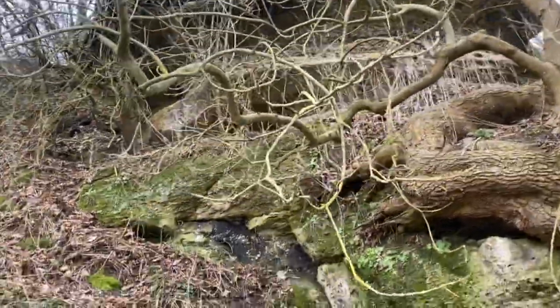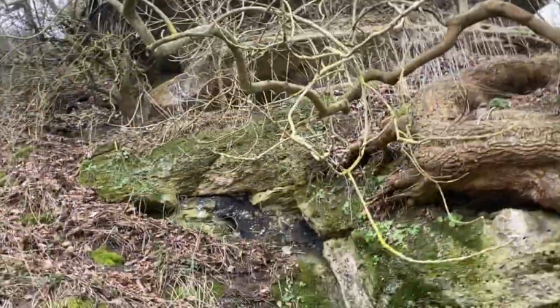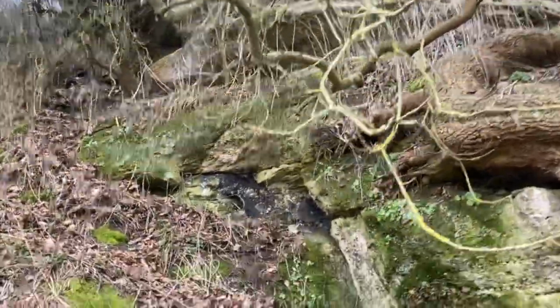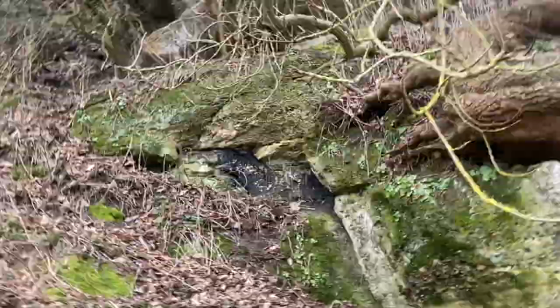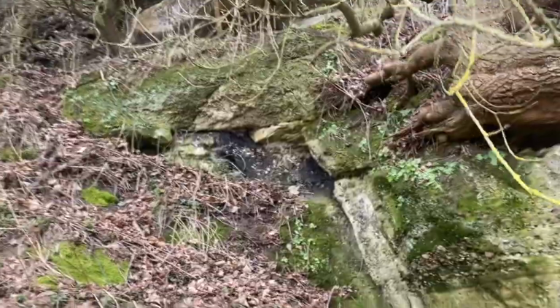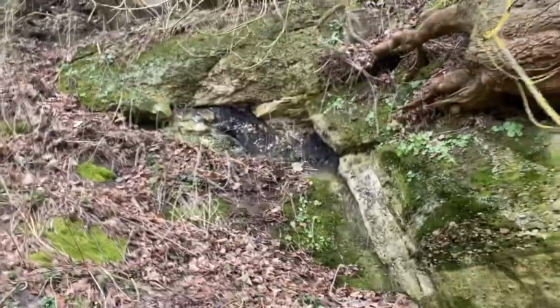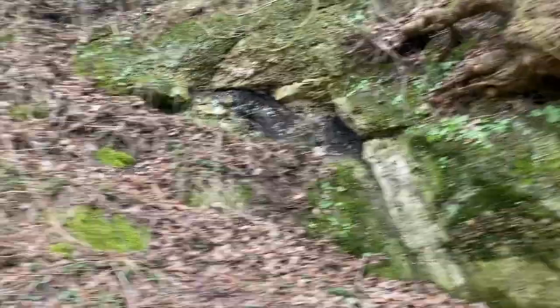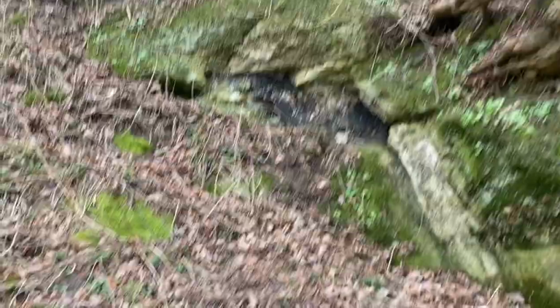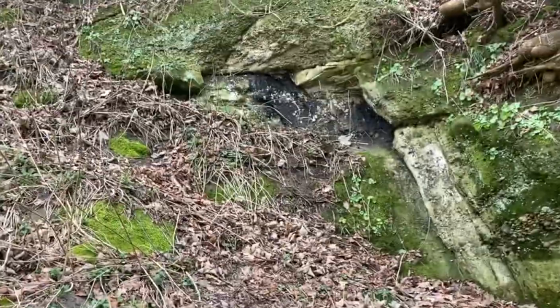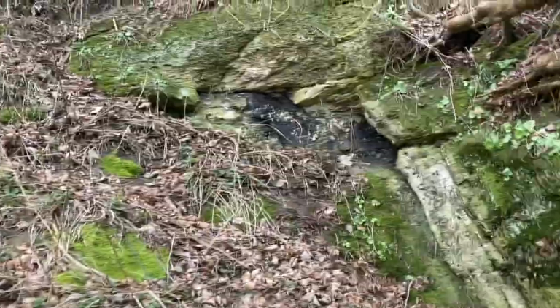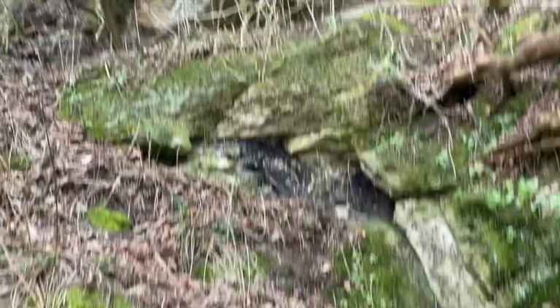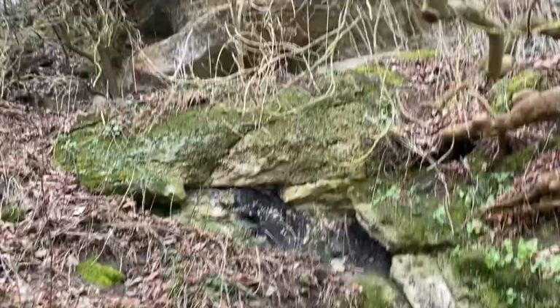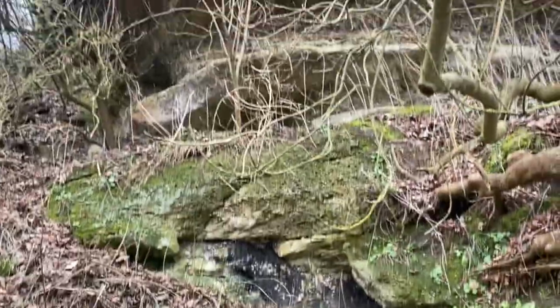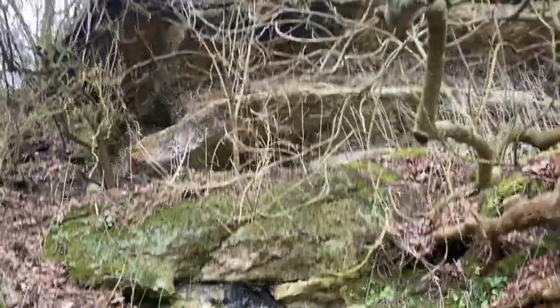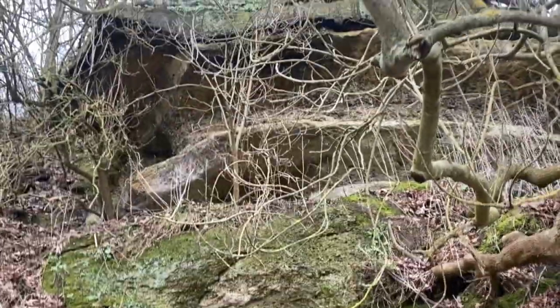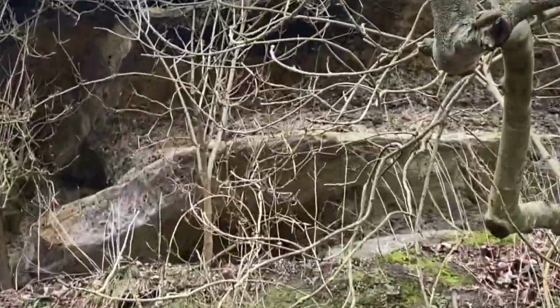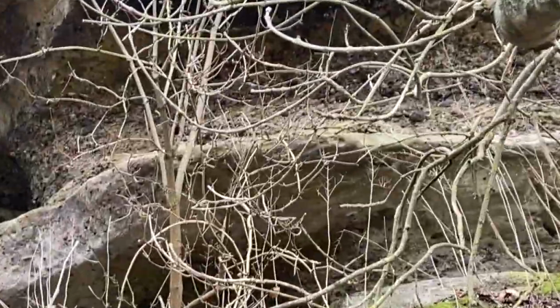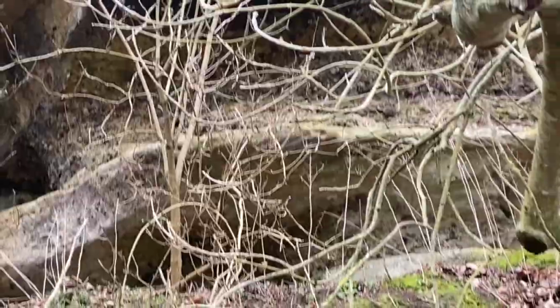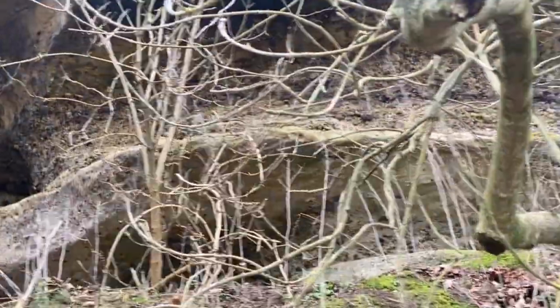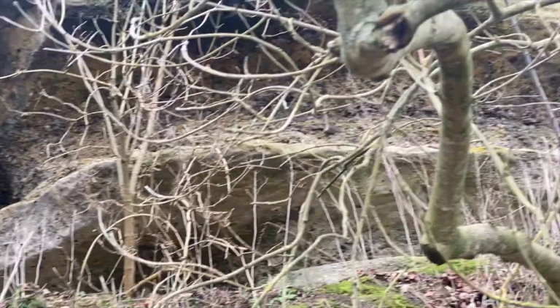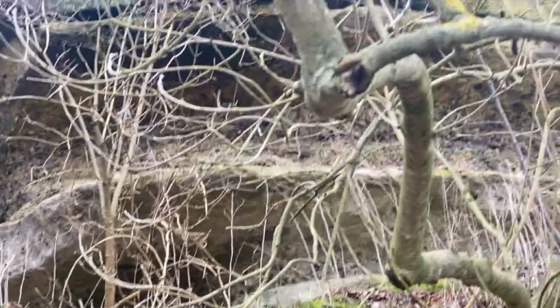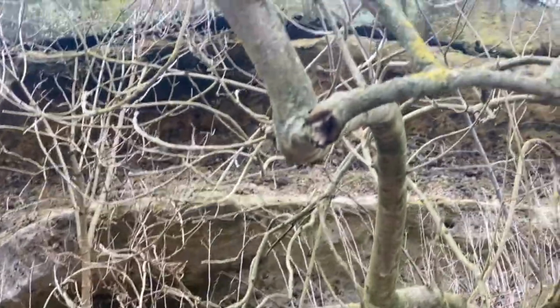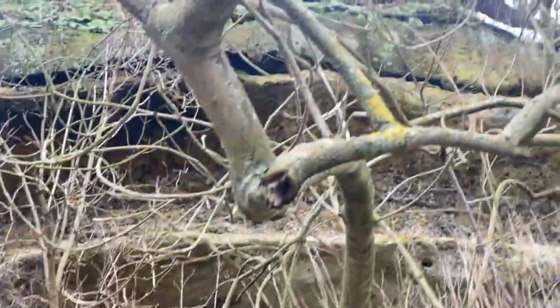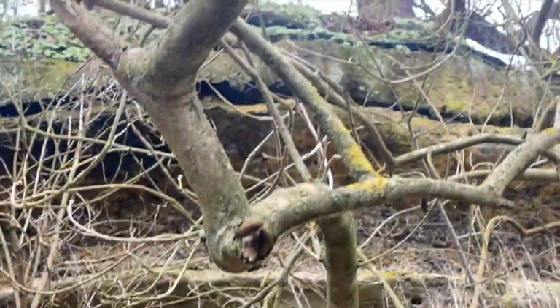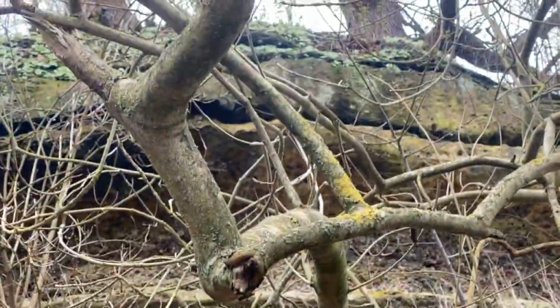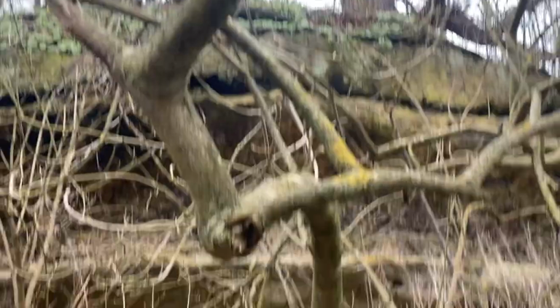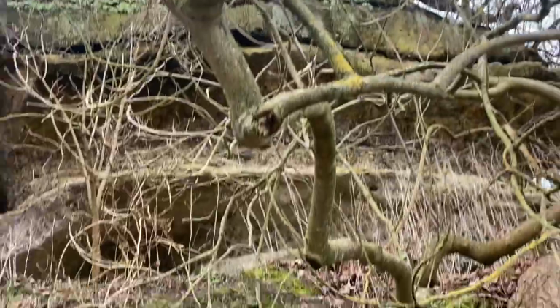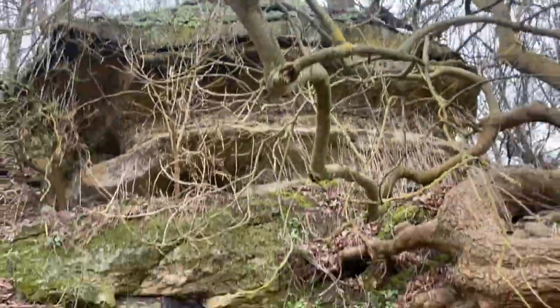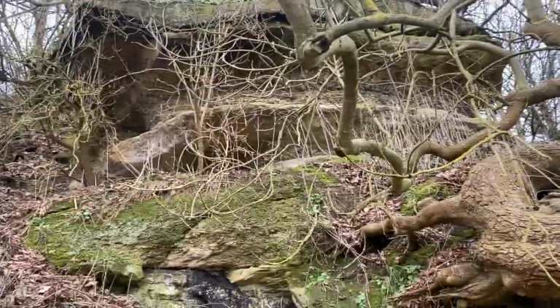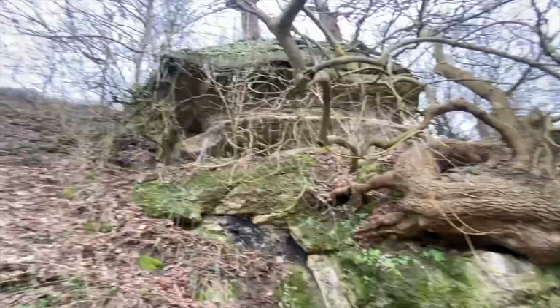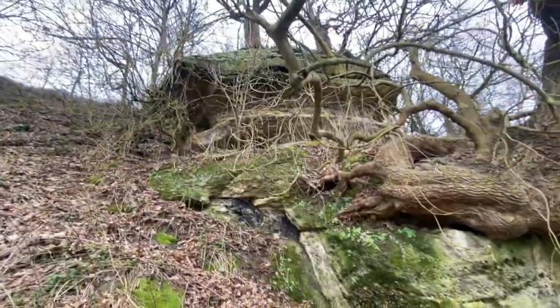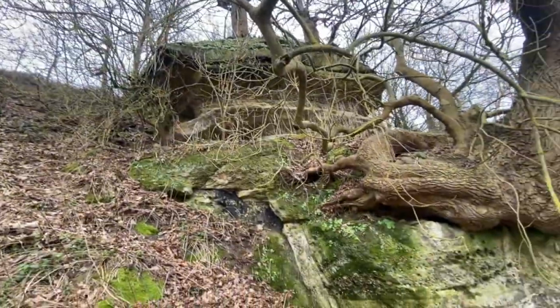The layers again - this must have flooded really badly, cutting that out over years and years and years. Beautiful - there you go.